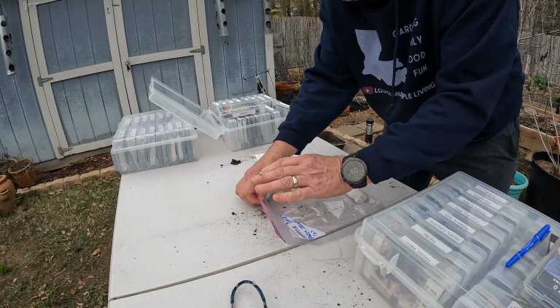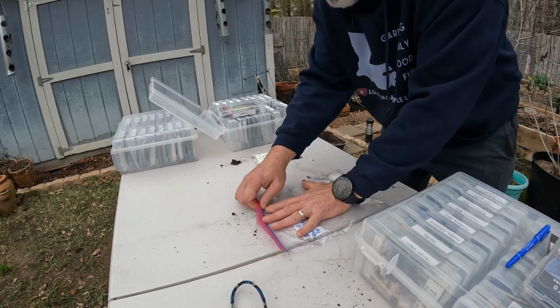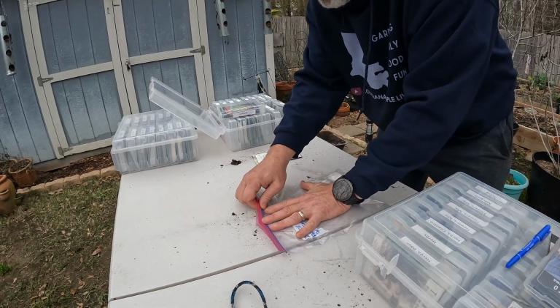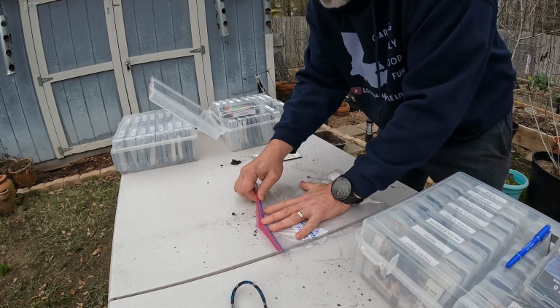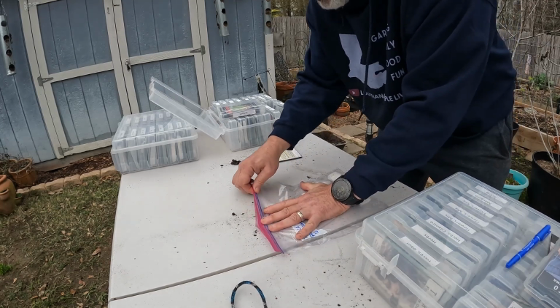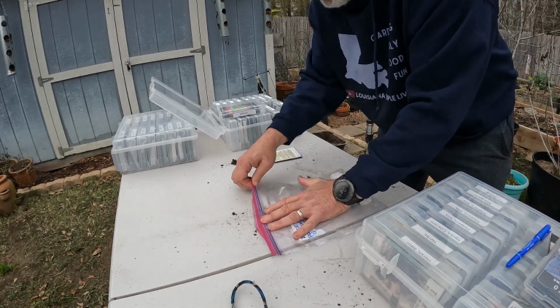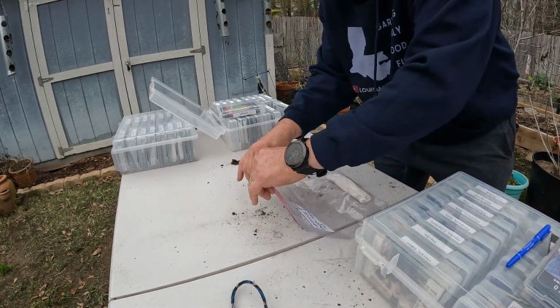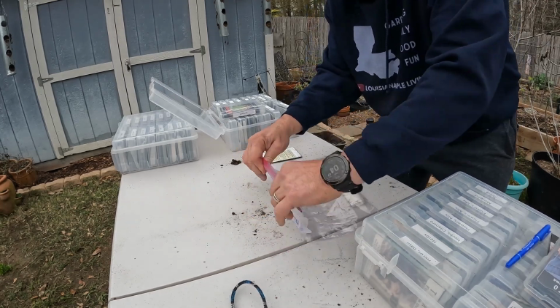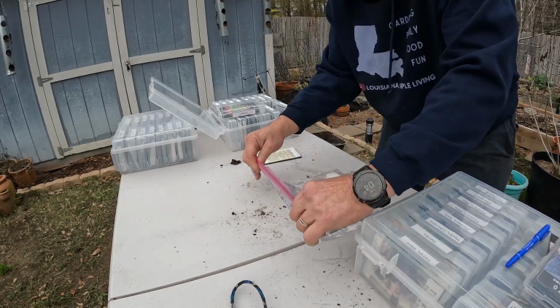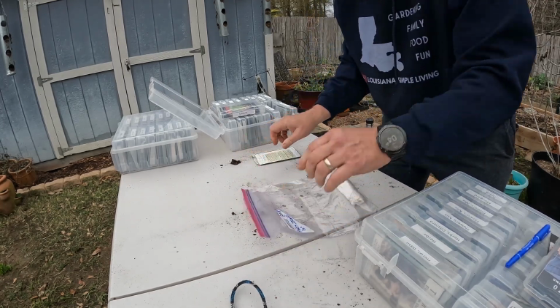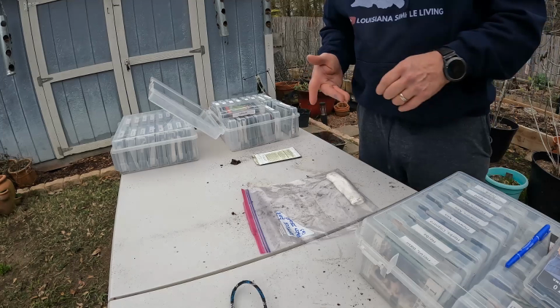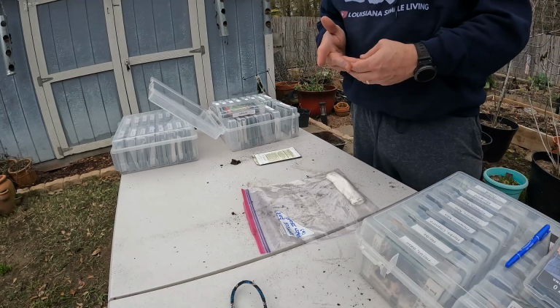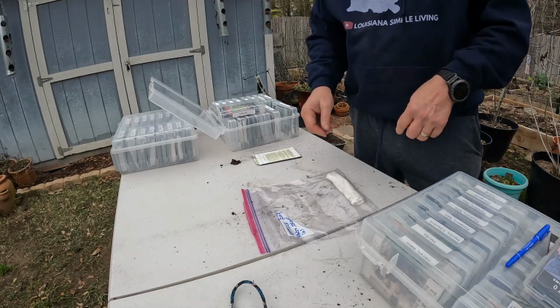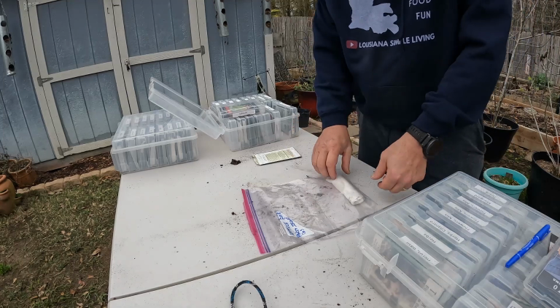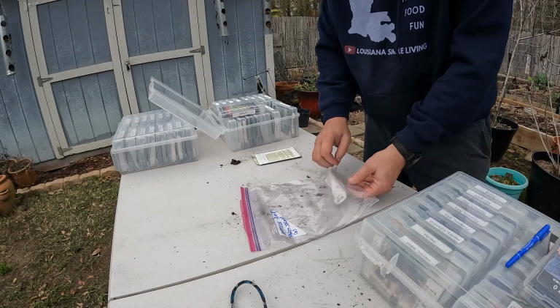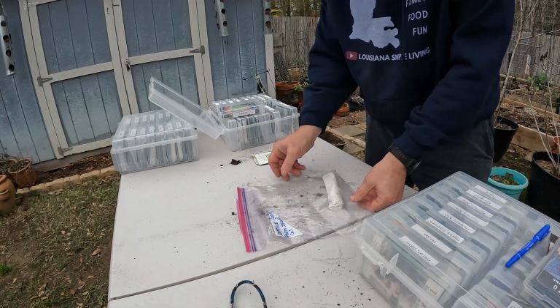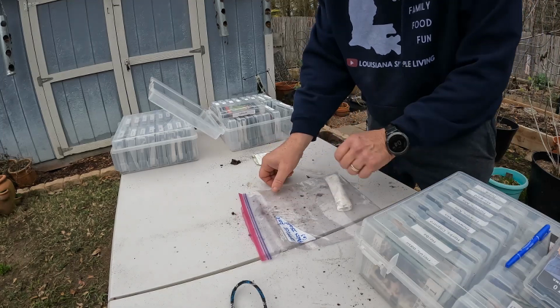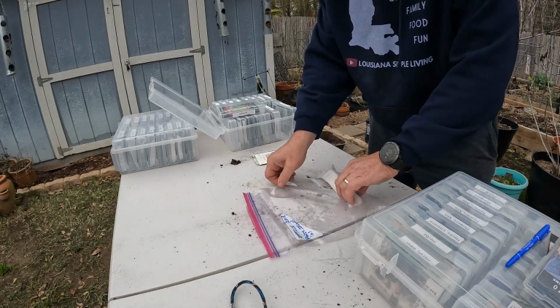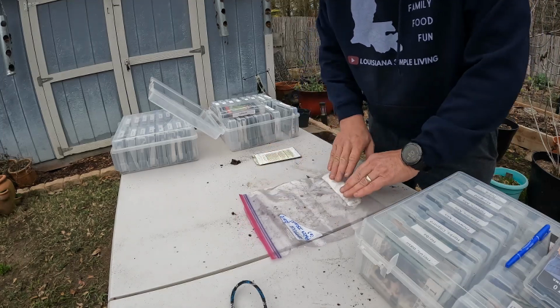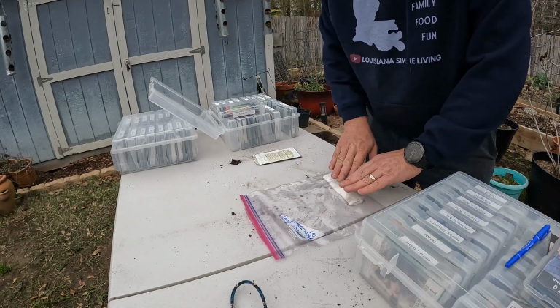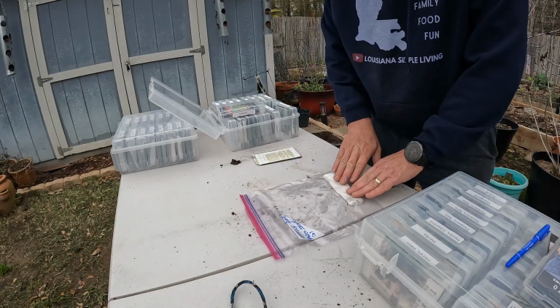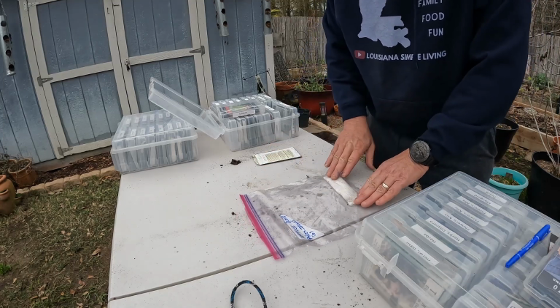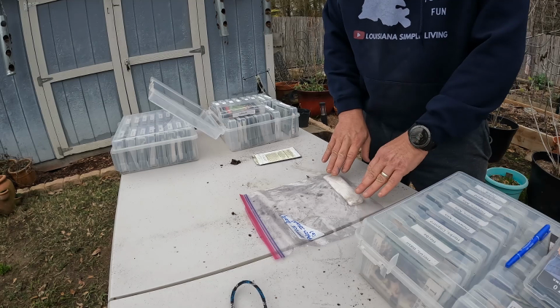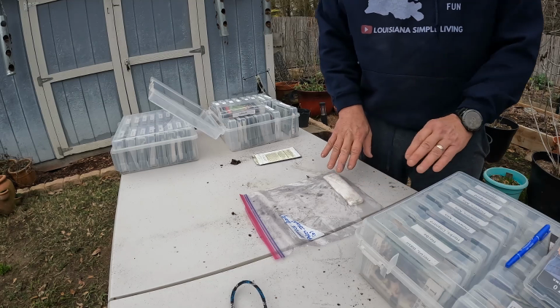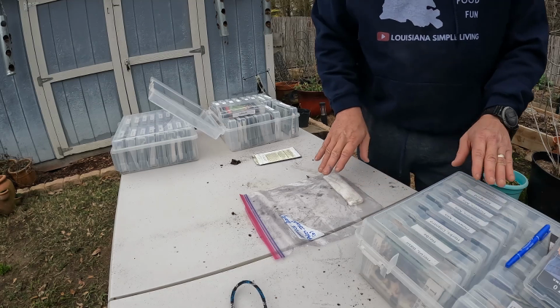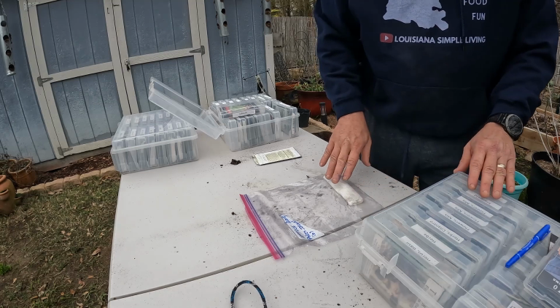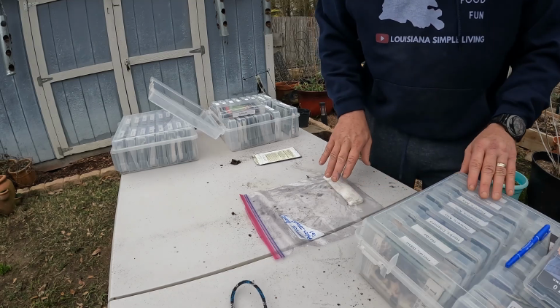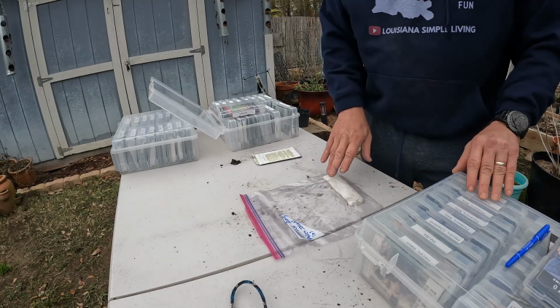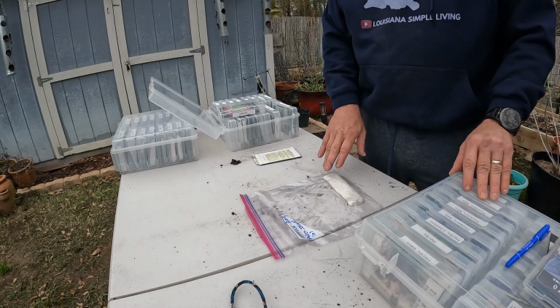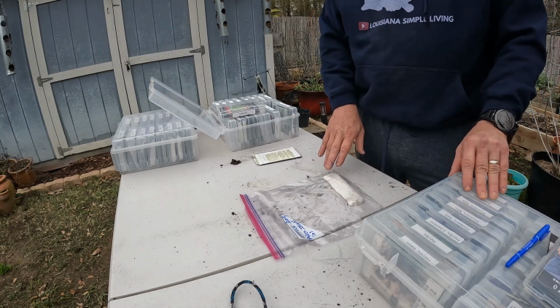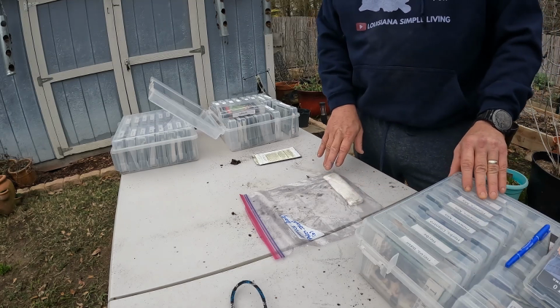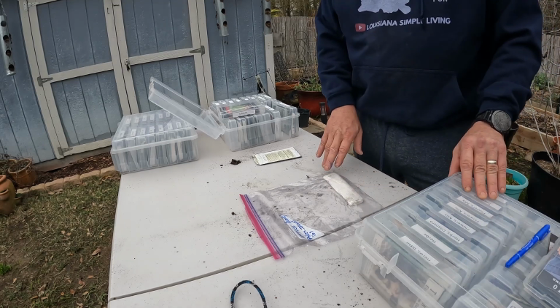Seal it up. So that's one, and I'm going to do another one. This one has to be placed where it gets a little bit of light, because lettuce needs light to actually germinate.